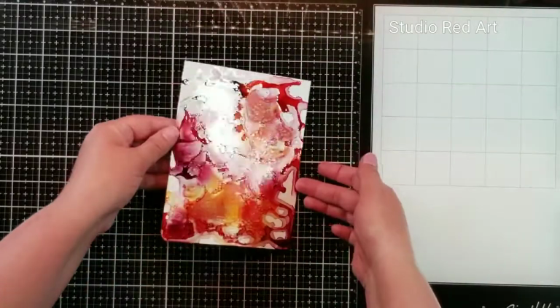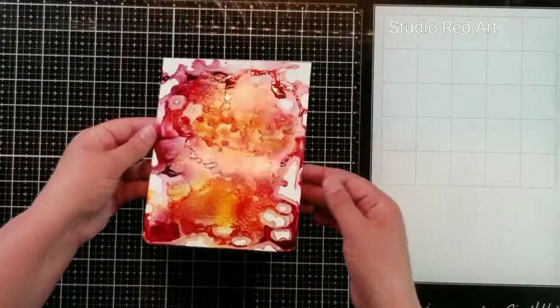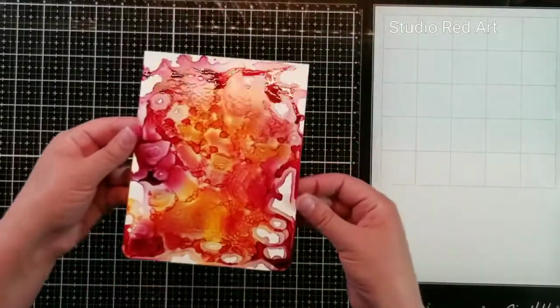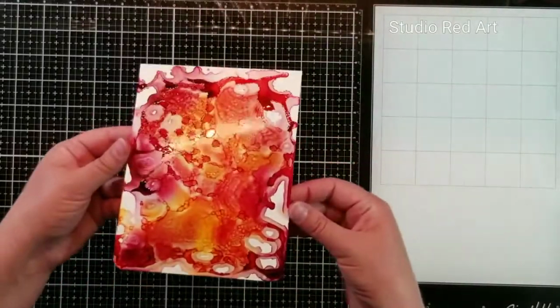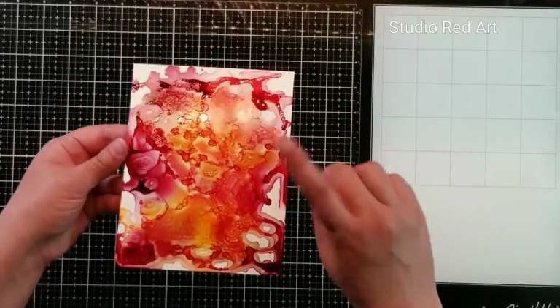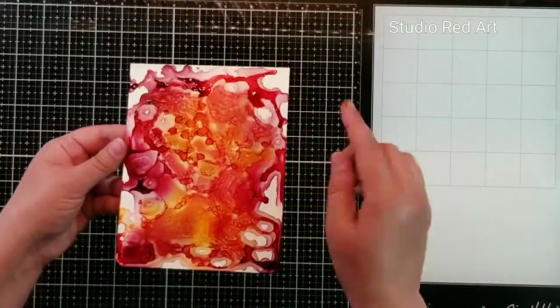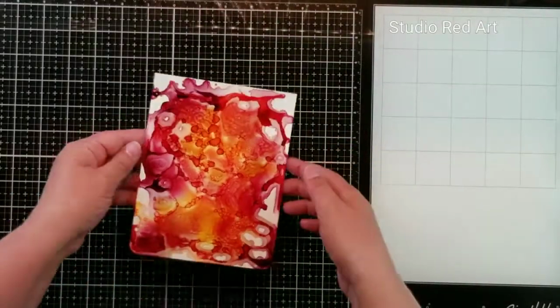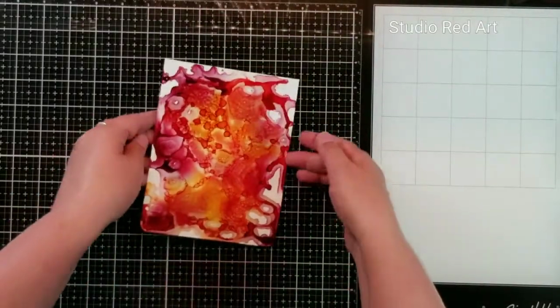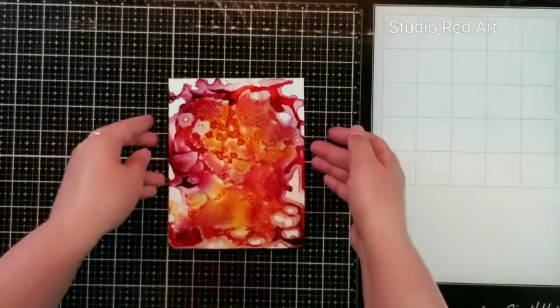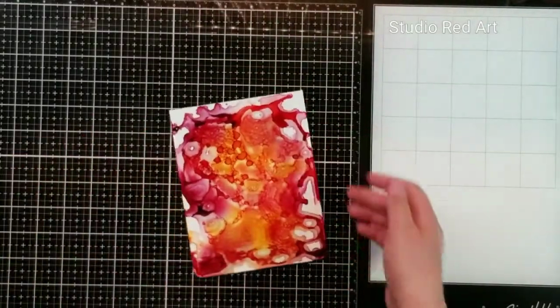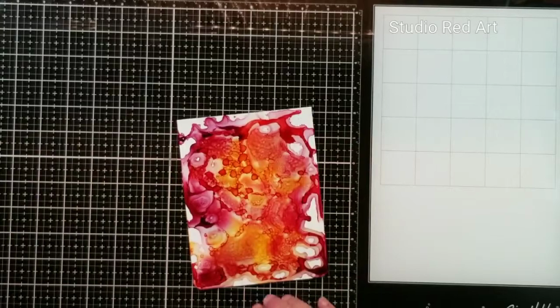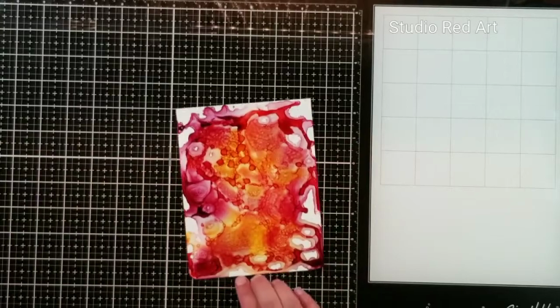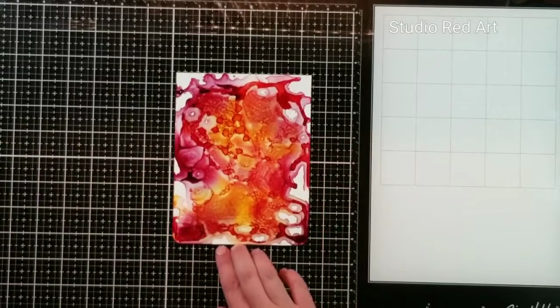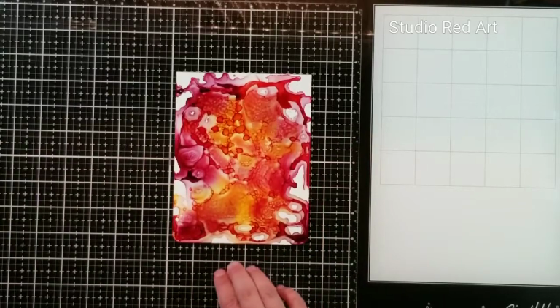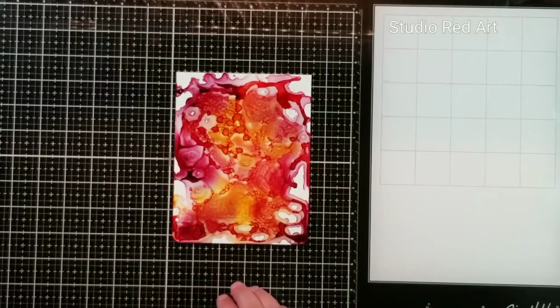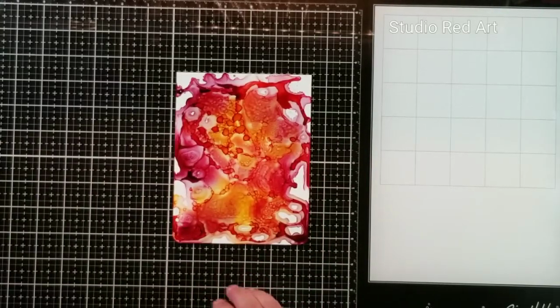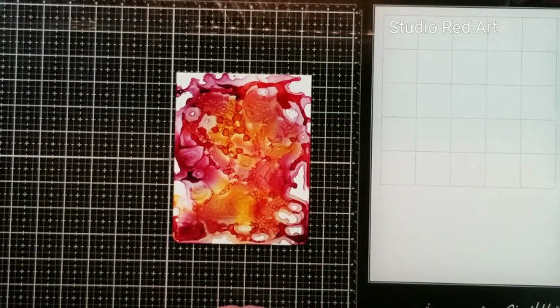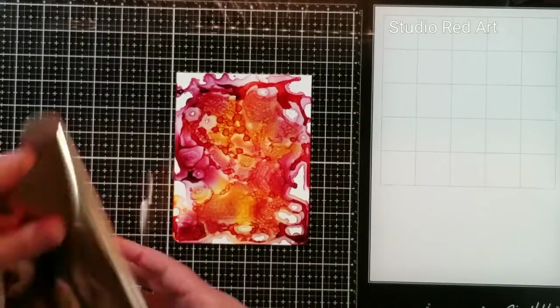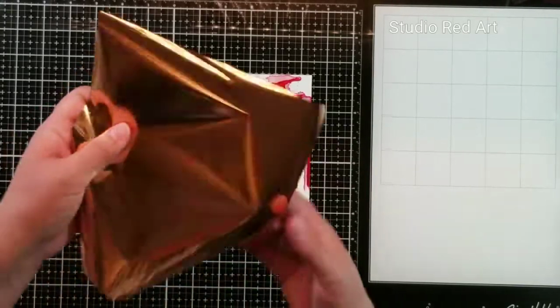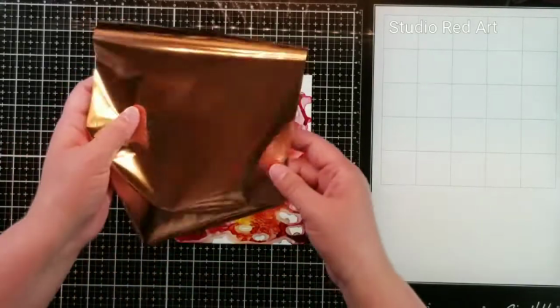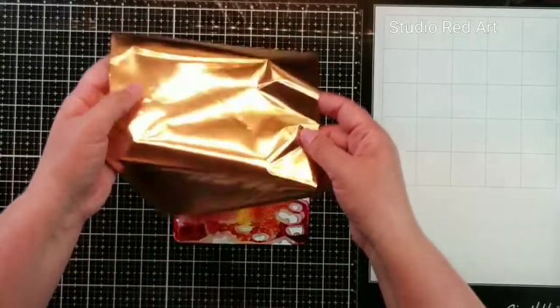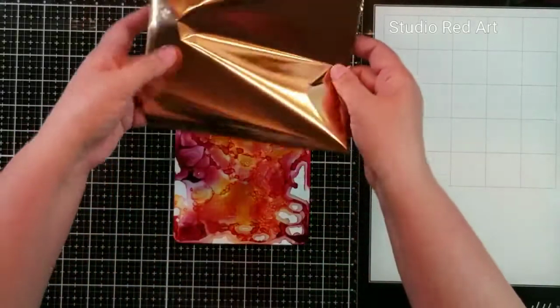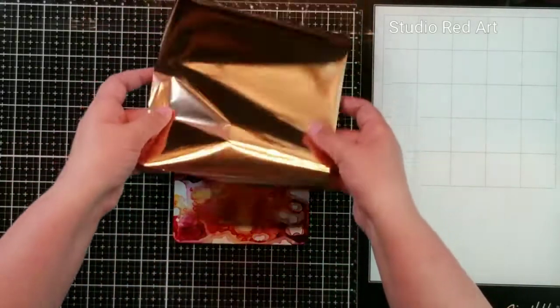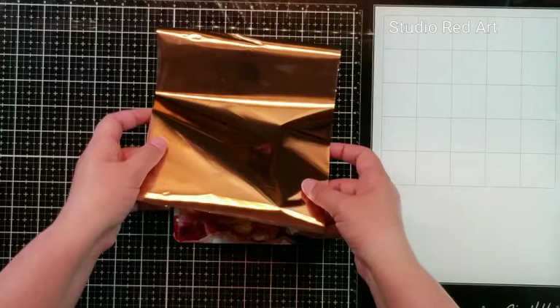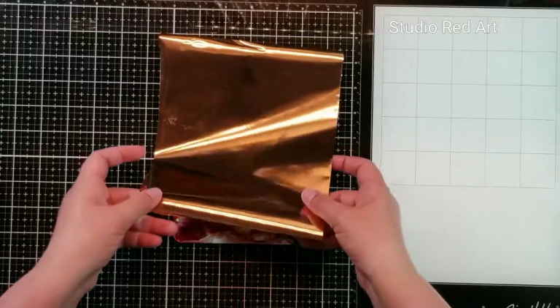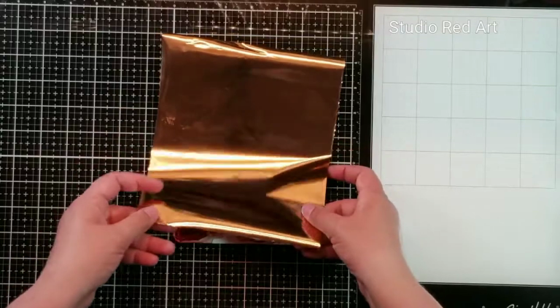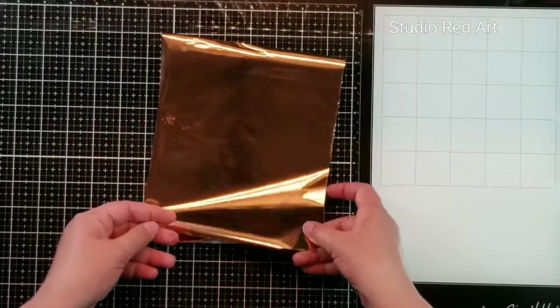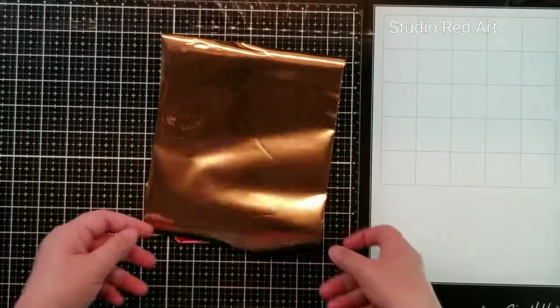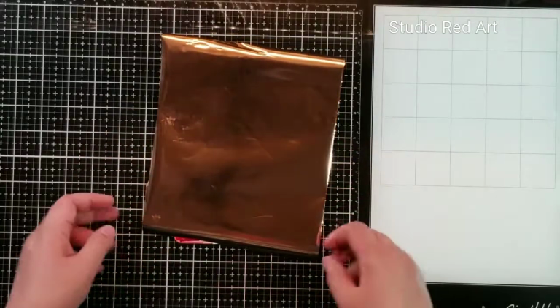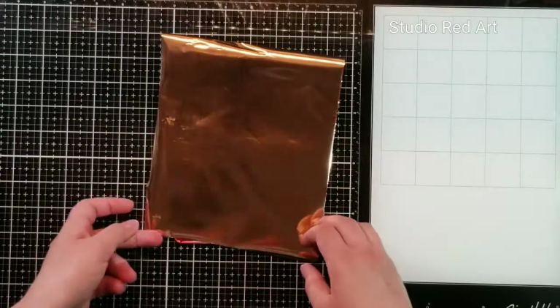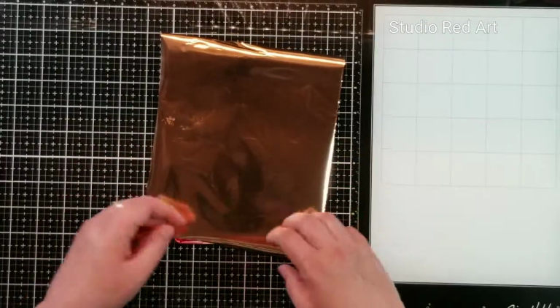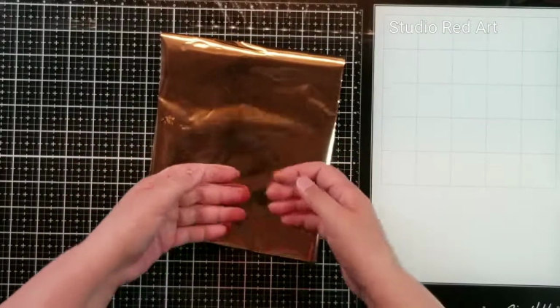I have let this air dry for probably about 30 minutes or so. And now I've got a piece of rose gold foil and I'm going to place it over the top here and gently rub it down.